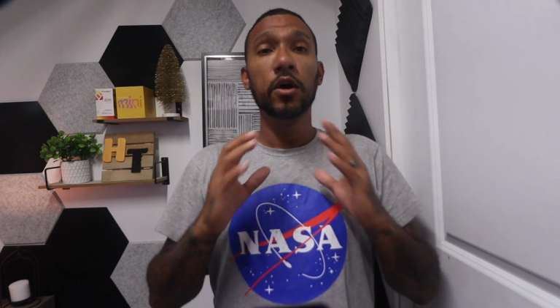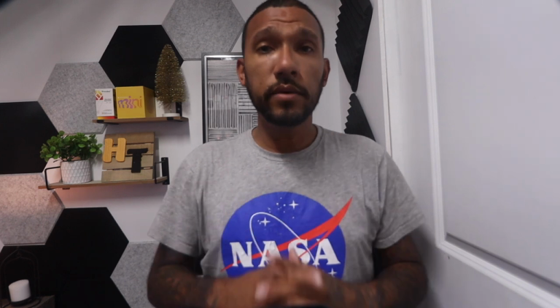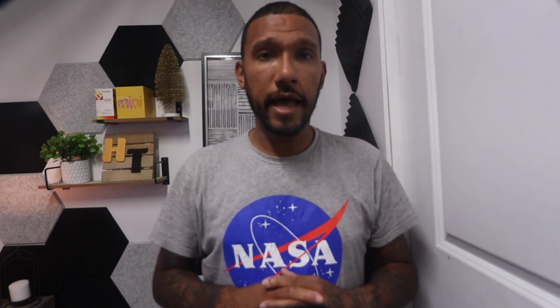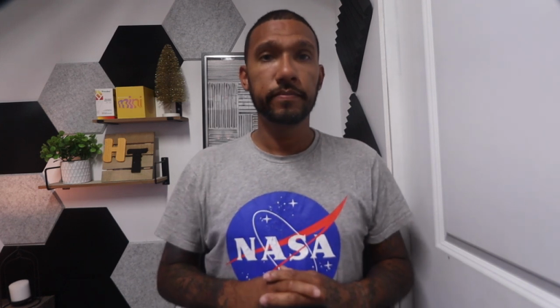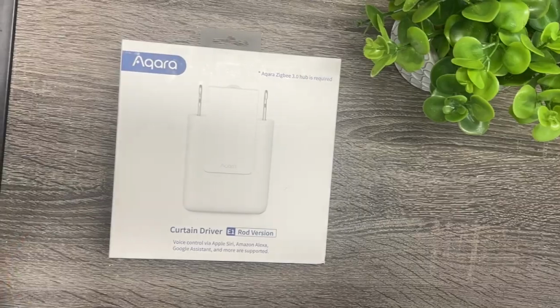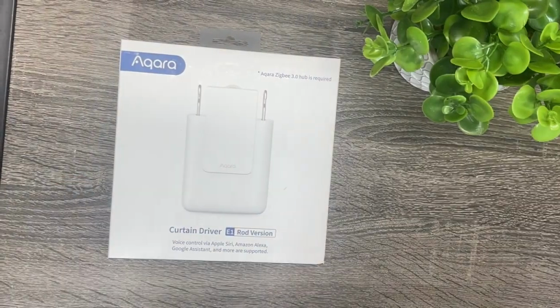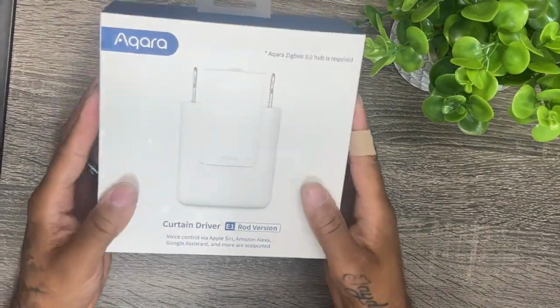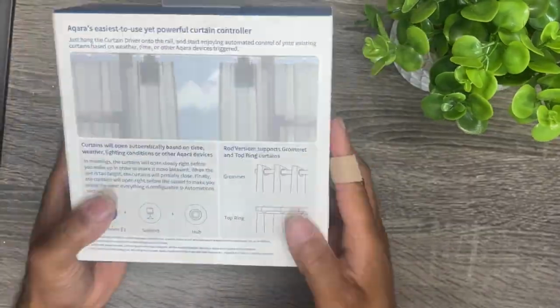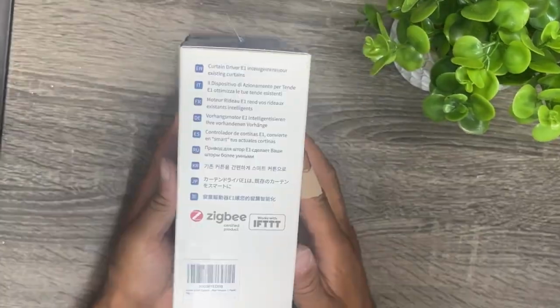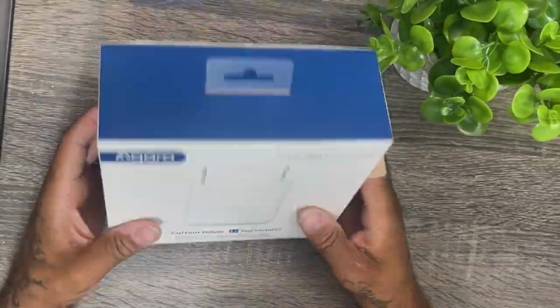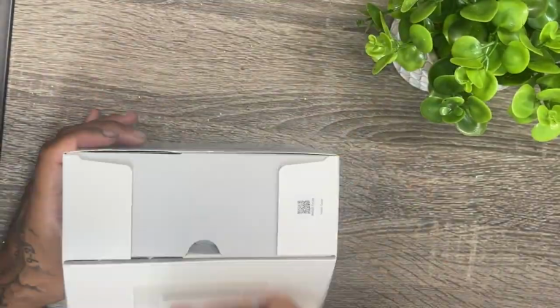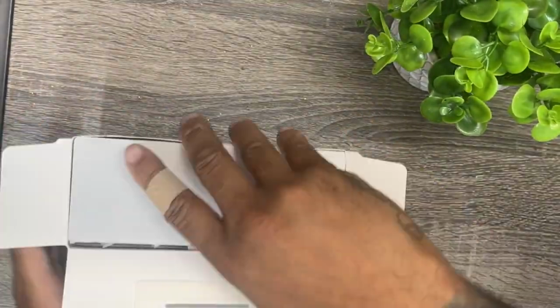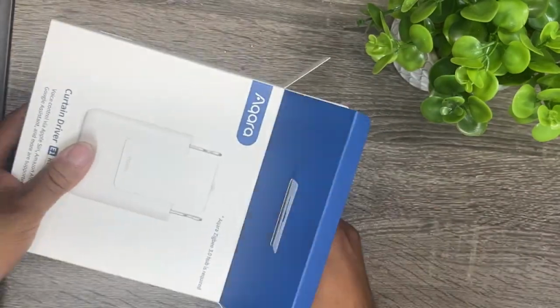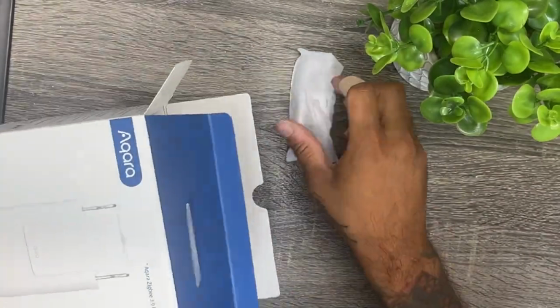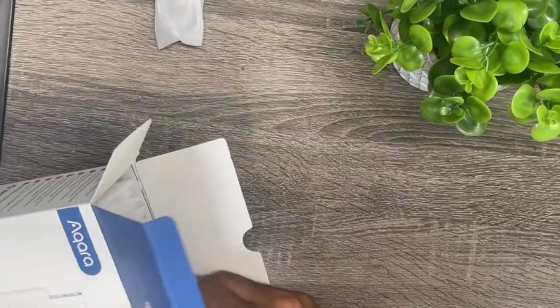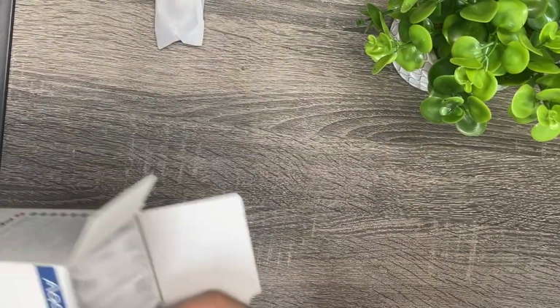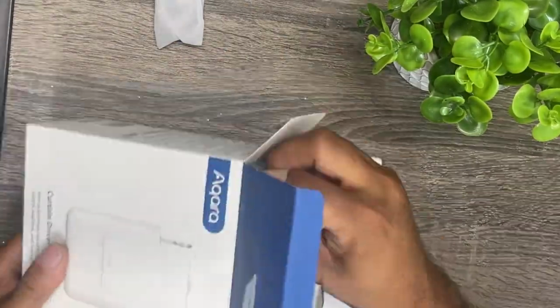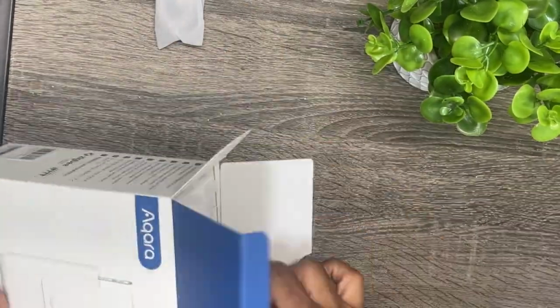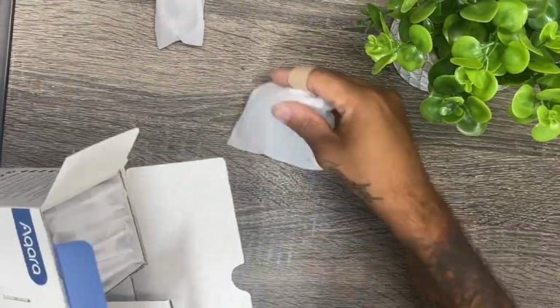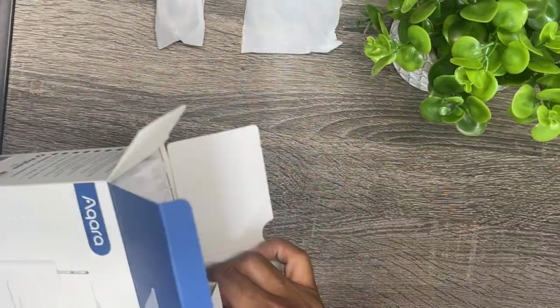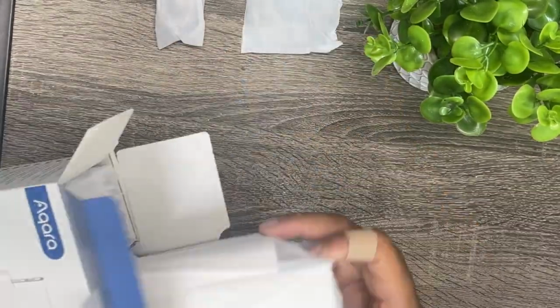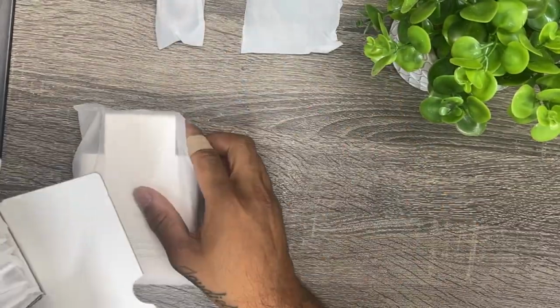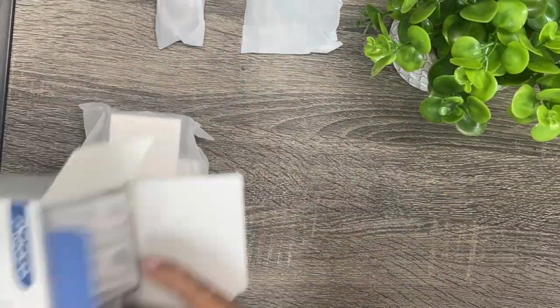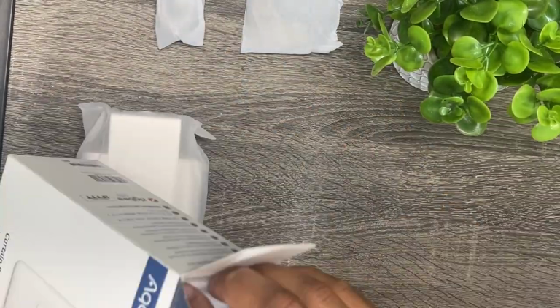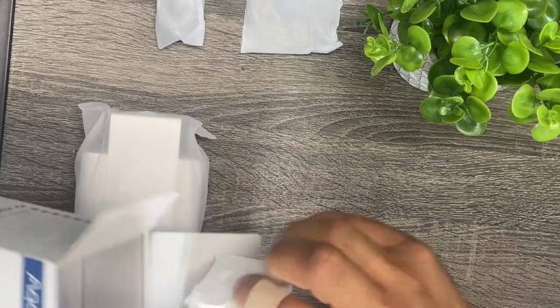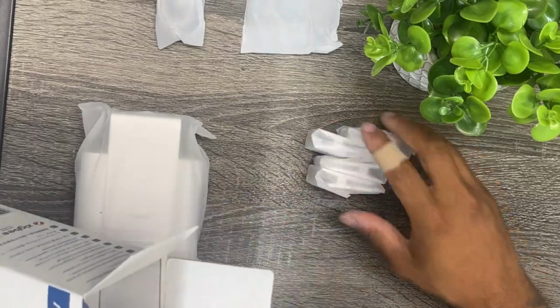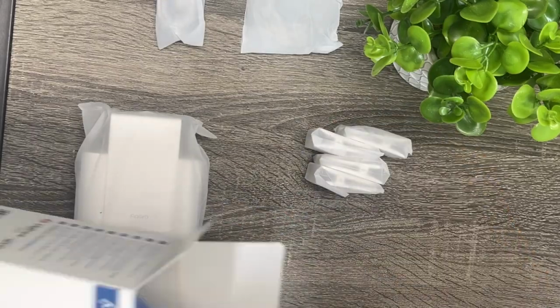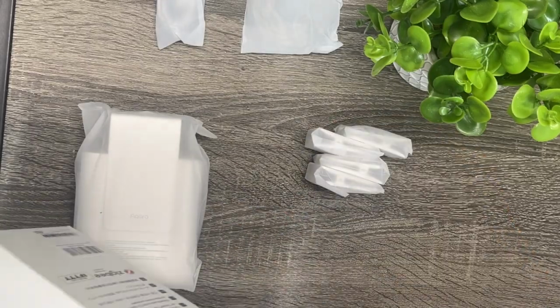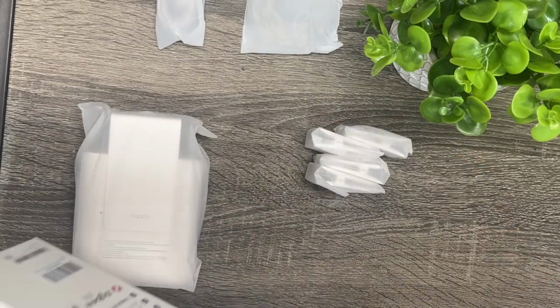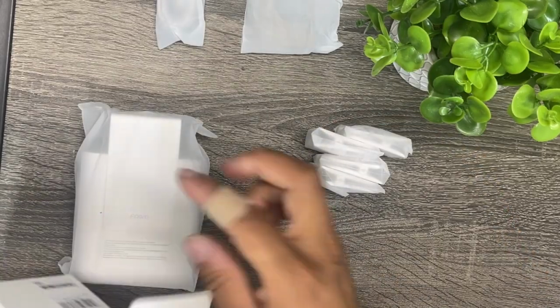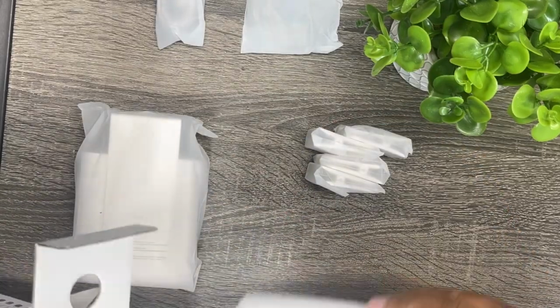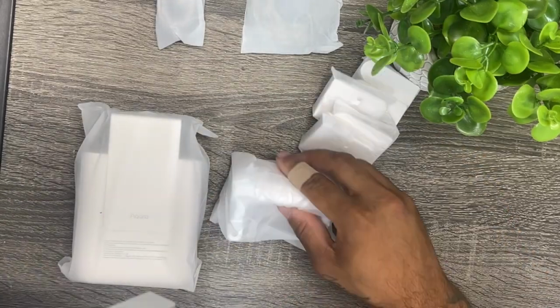So what comes in the box? You get the USB-A to USB-C cable, rubber strip, curtain driver, curtain clips, the rod hanger accessories, and the manual, which comes in different languages.